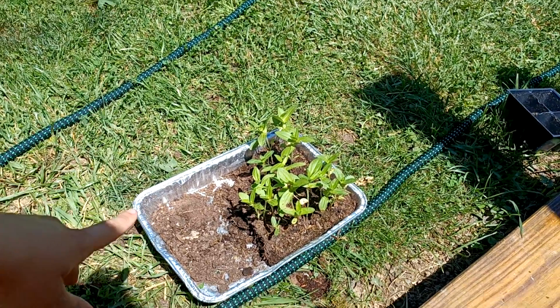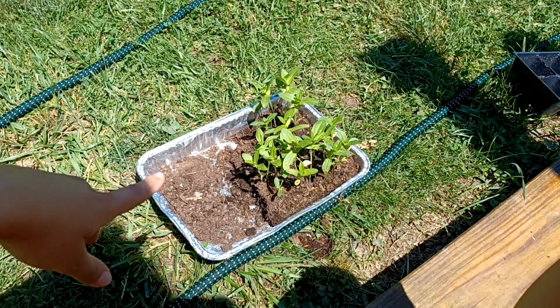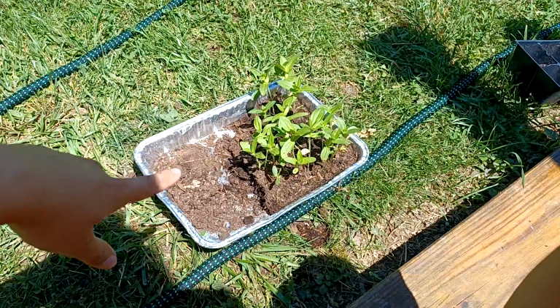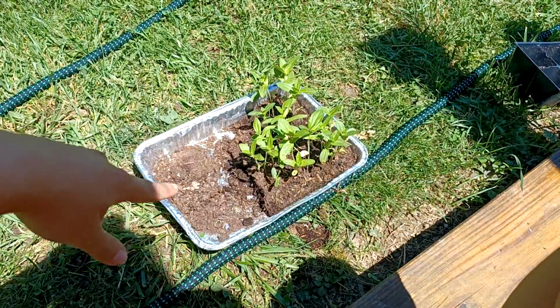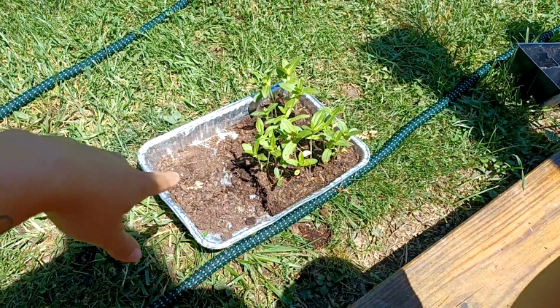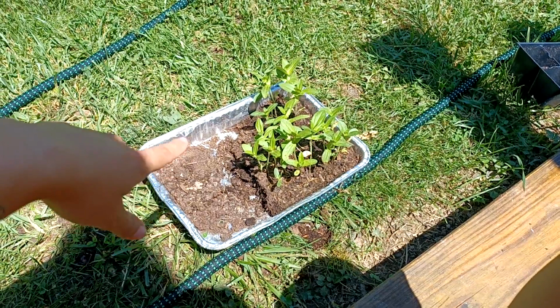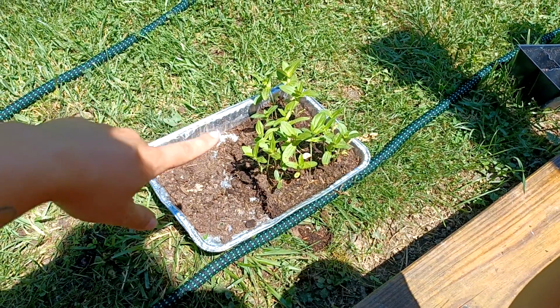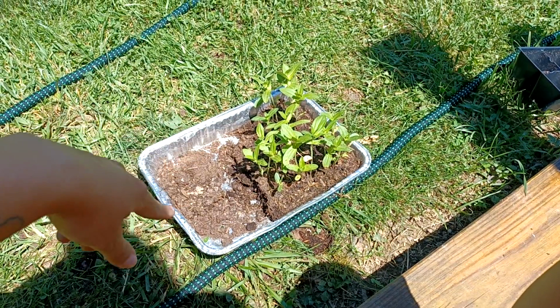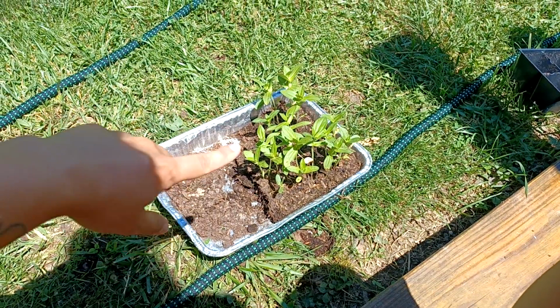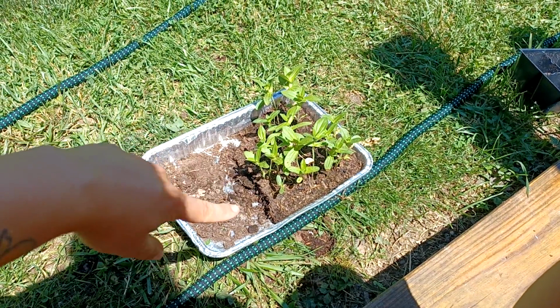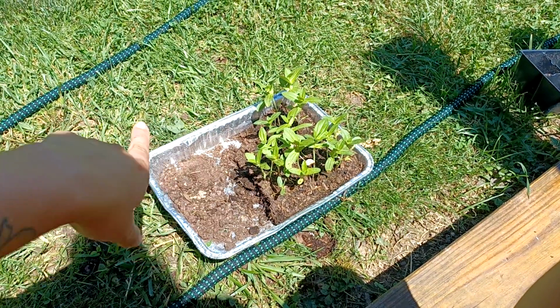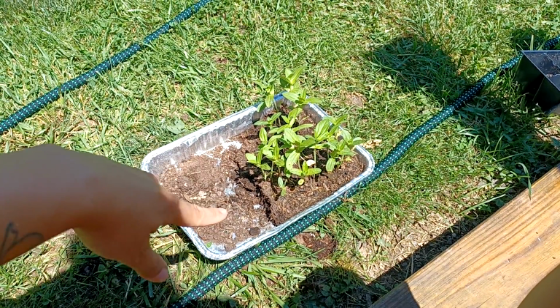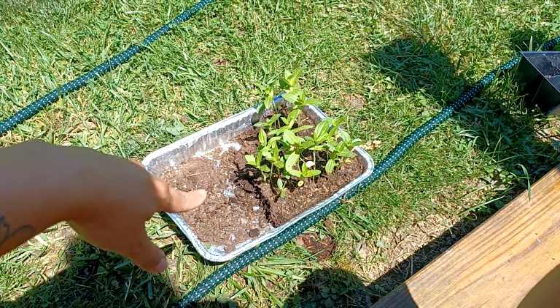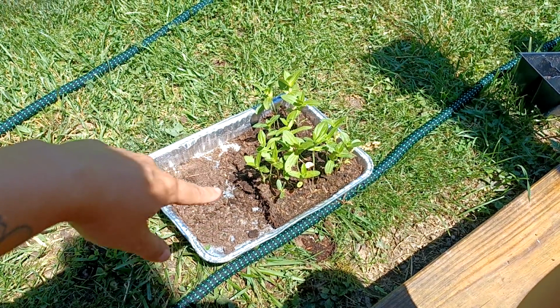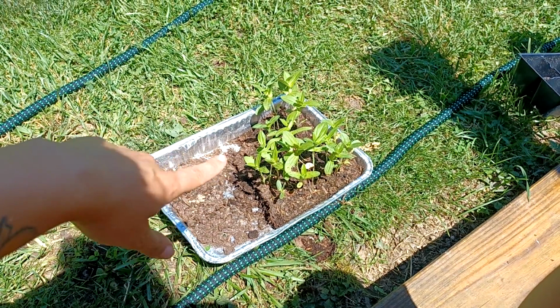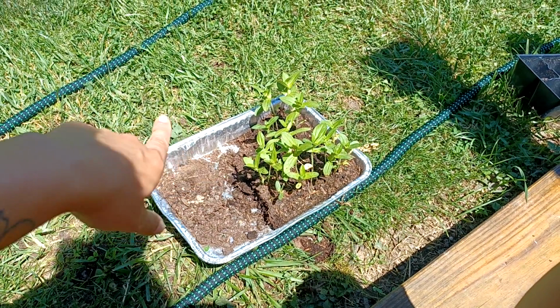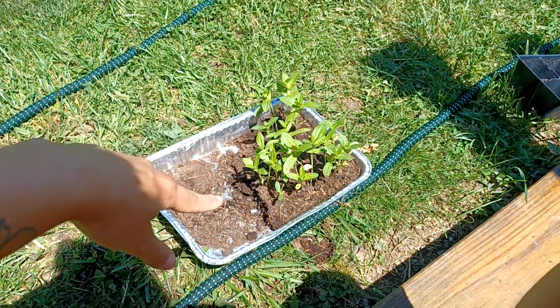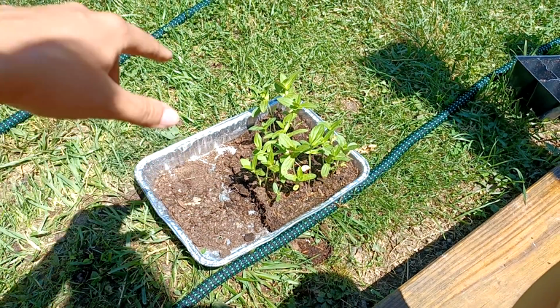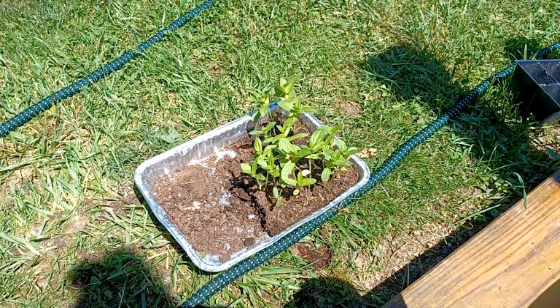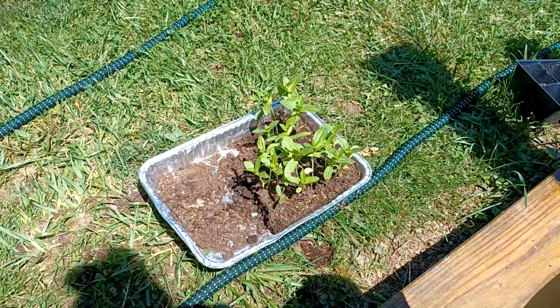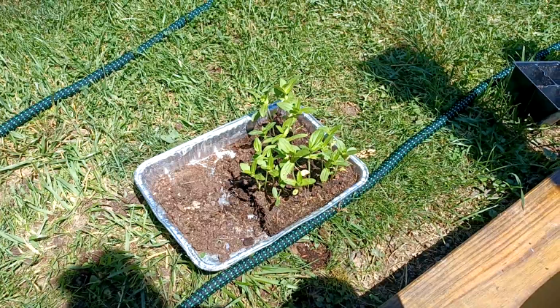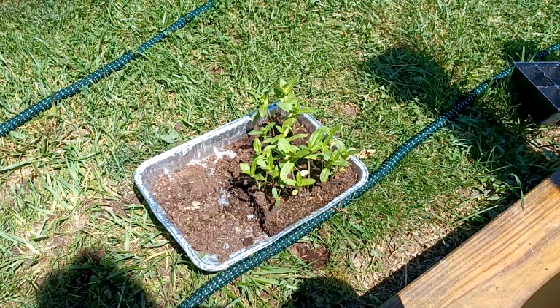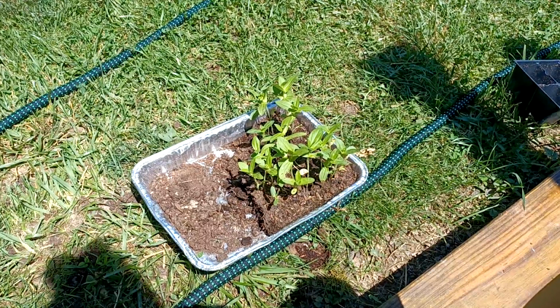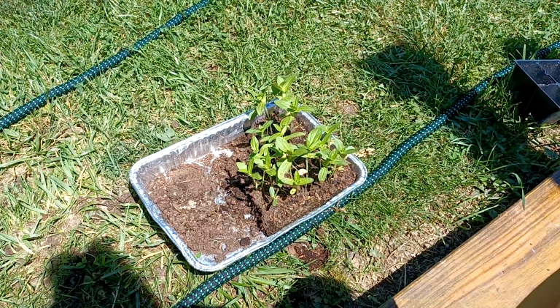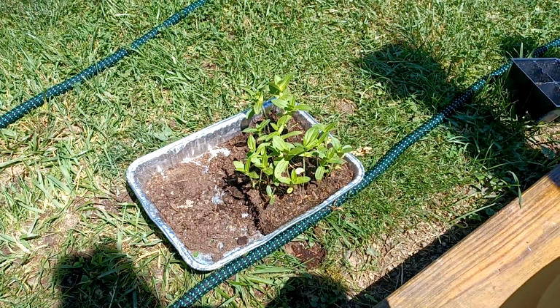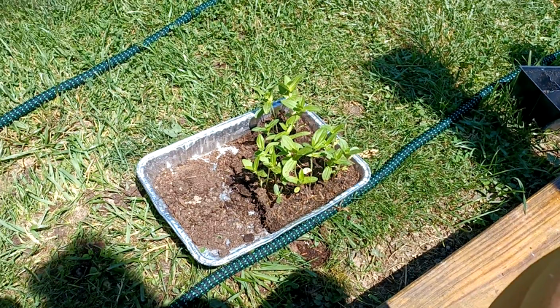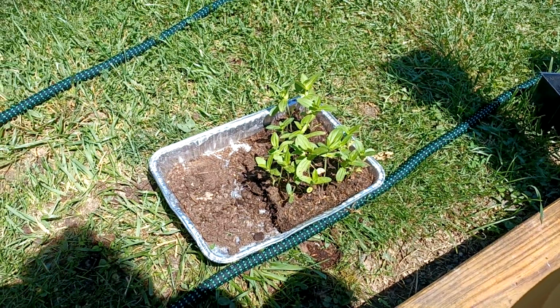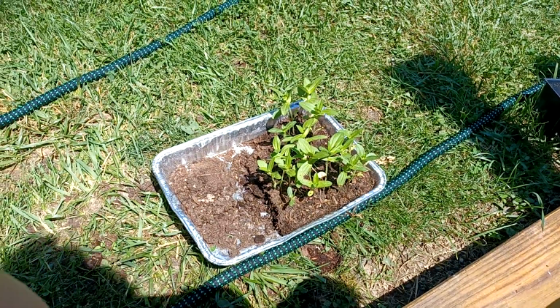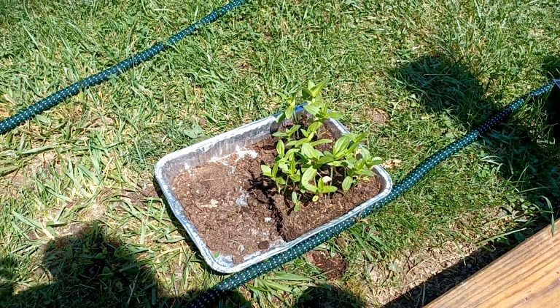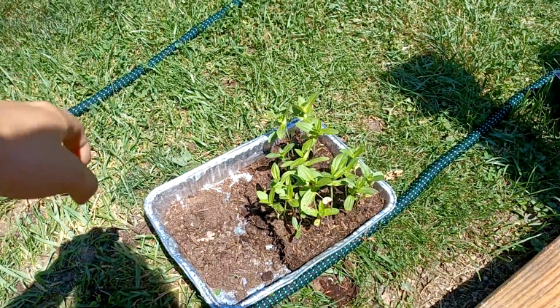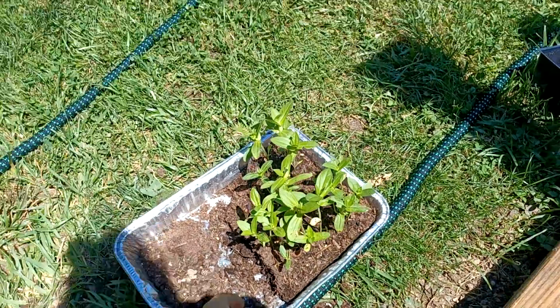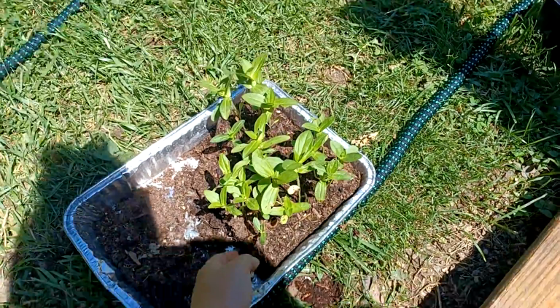As you can see, half the tray is empty because I have taken some out and transplanted them into the flower beds. But today, I'm going to transplant the rest of these.